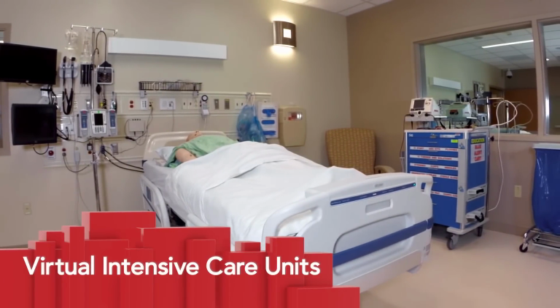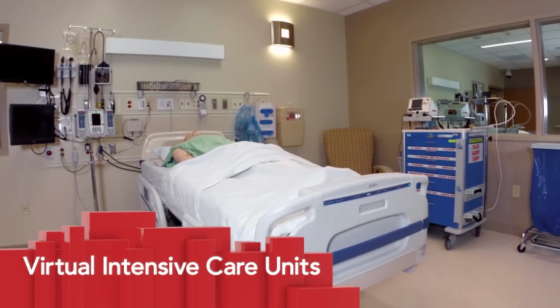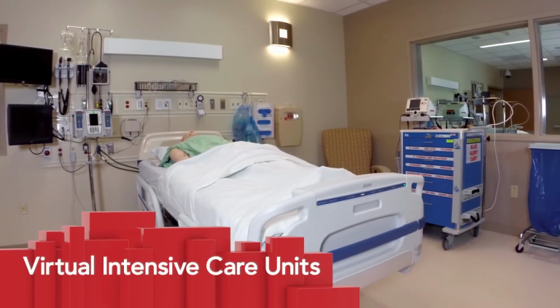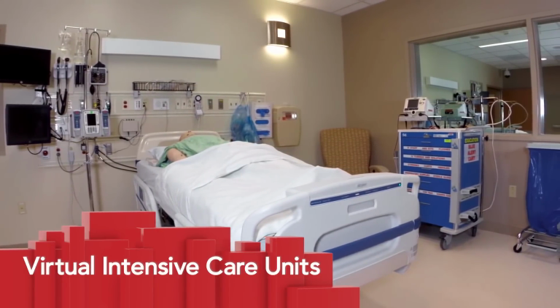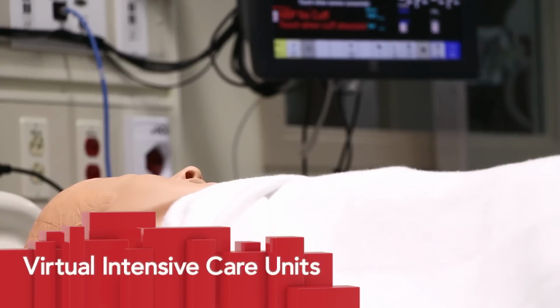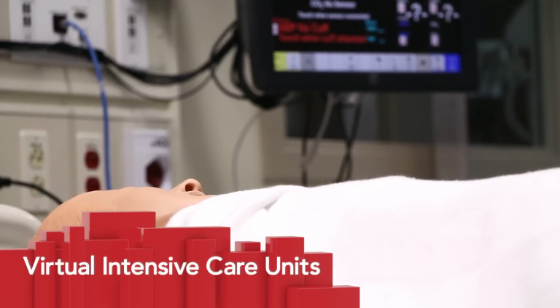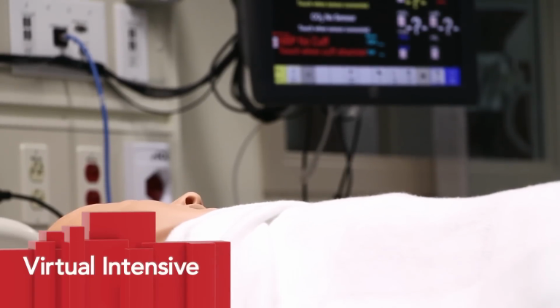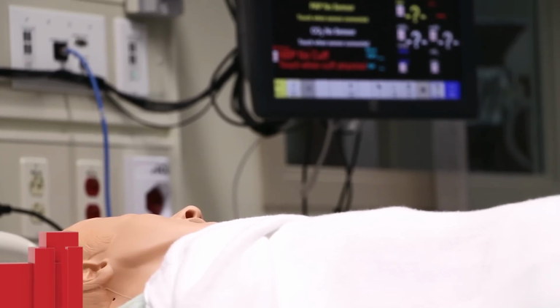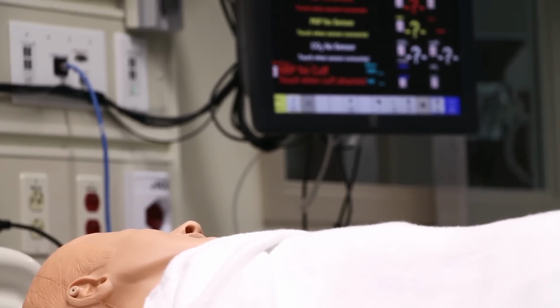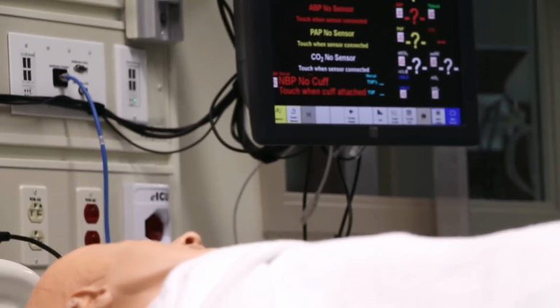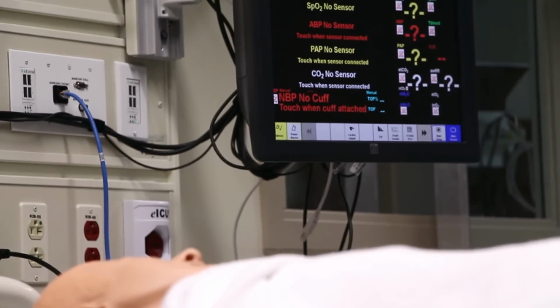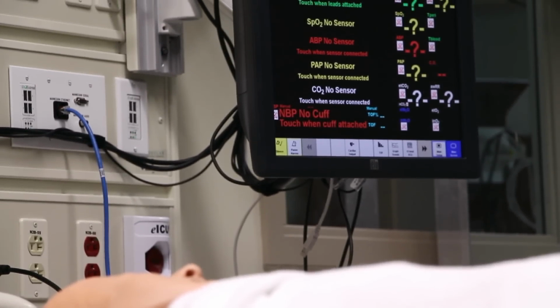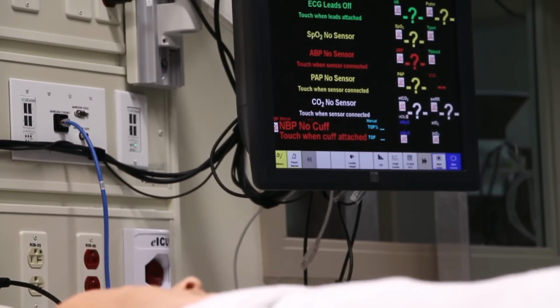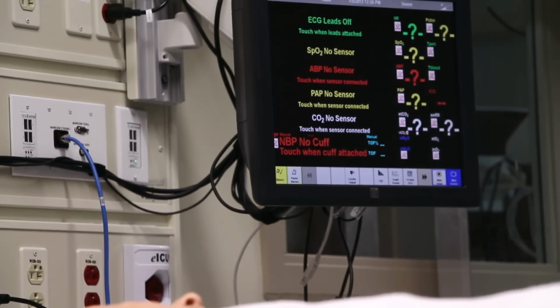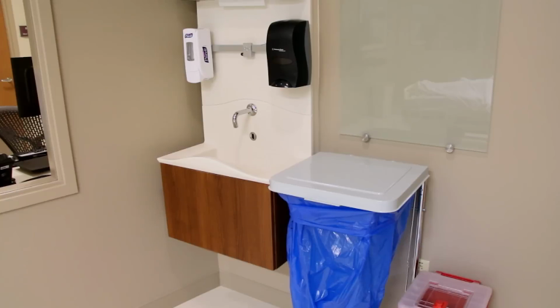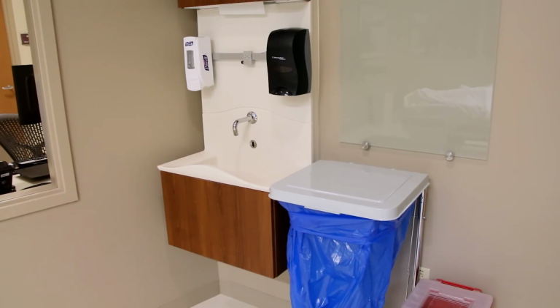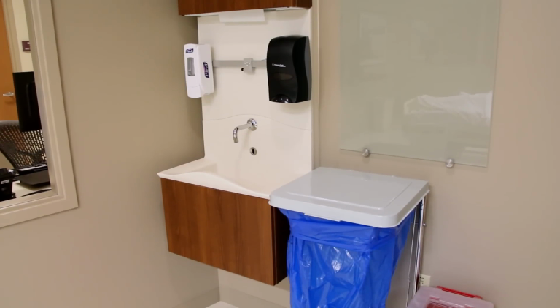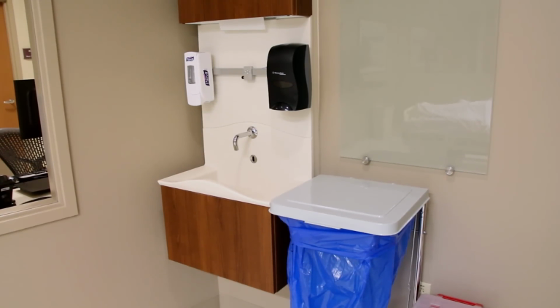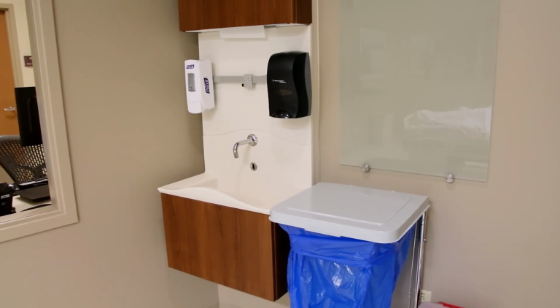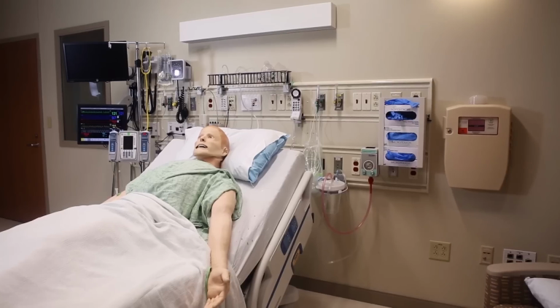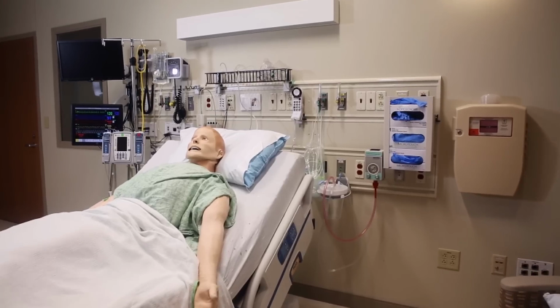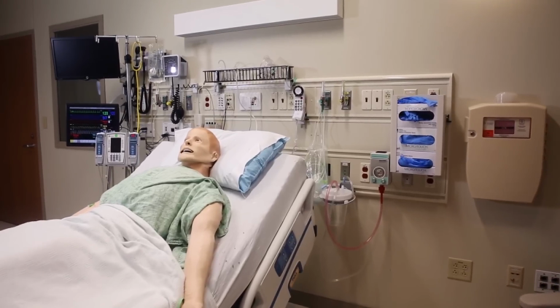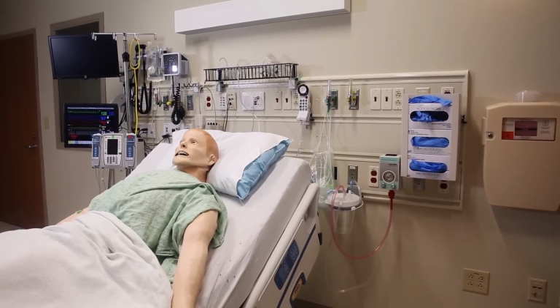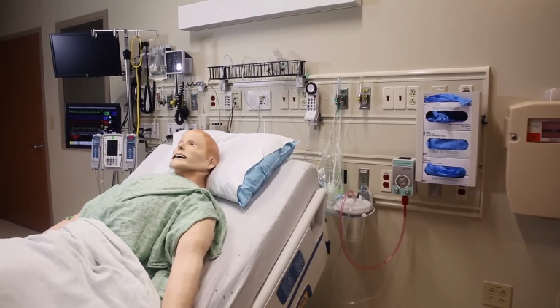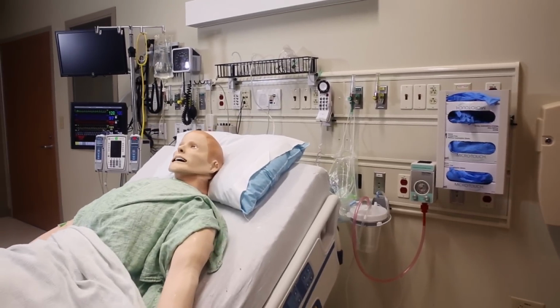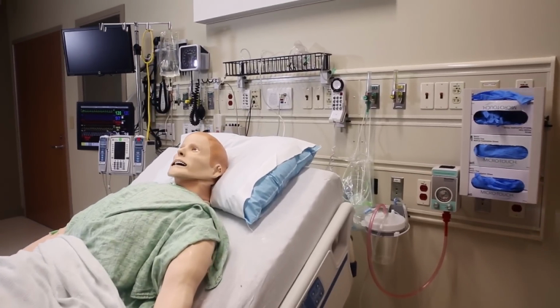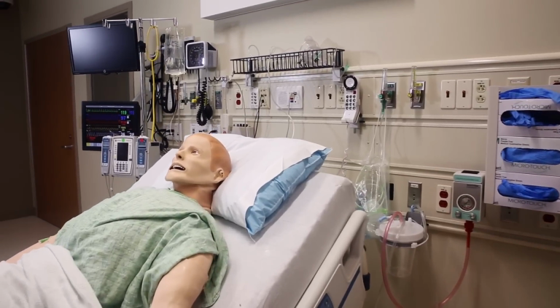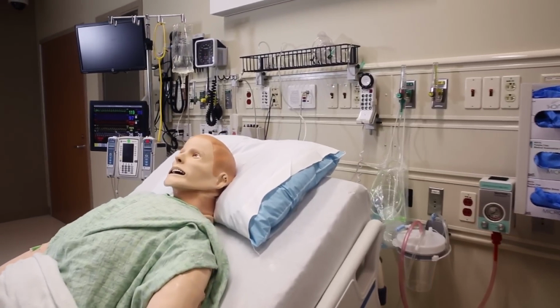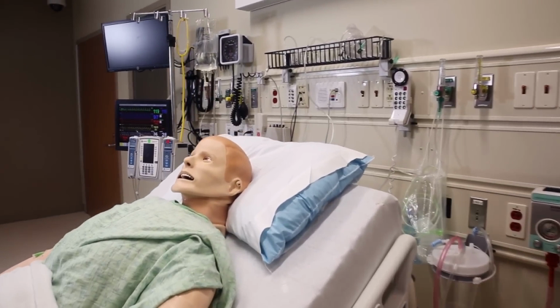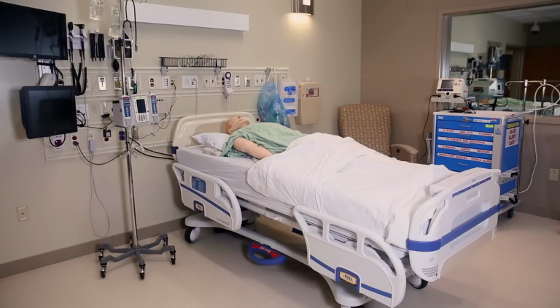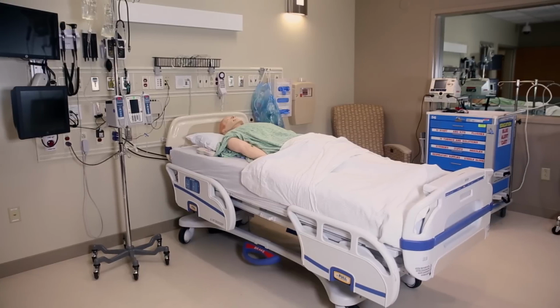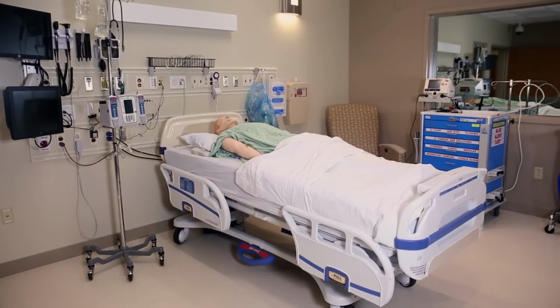The two virtual intensive care units help enable training using high-fidelity patient simulators and provide critical care orientation and device testing. The ICUs can be utilized as an inpatient or emergency room setting.